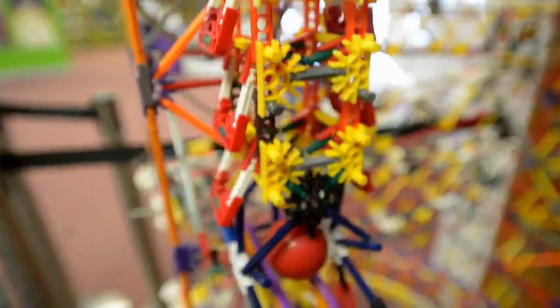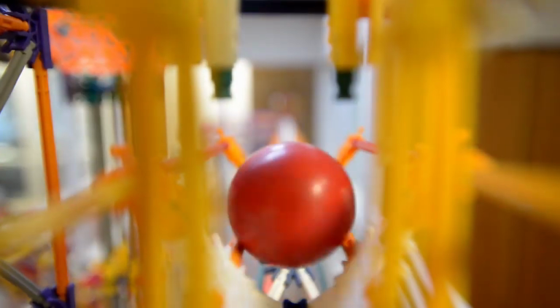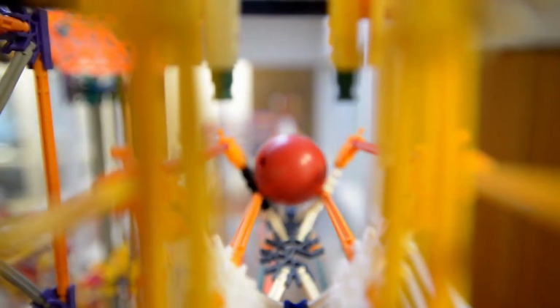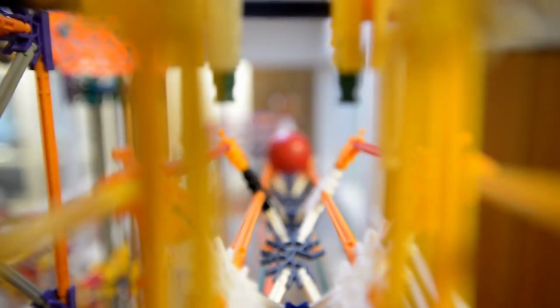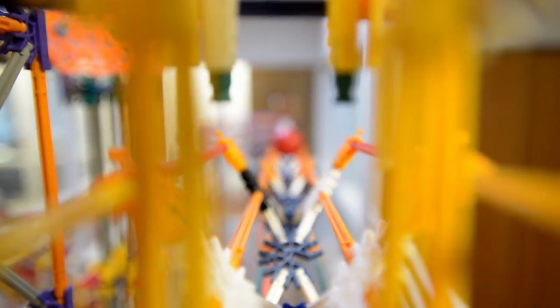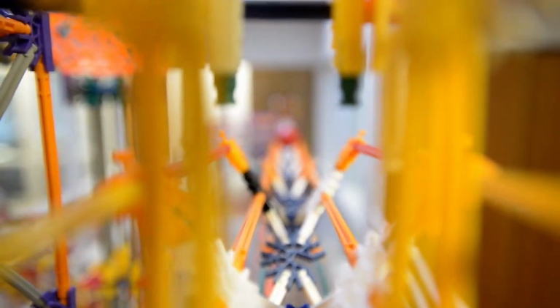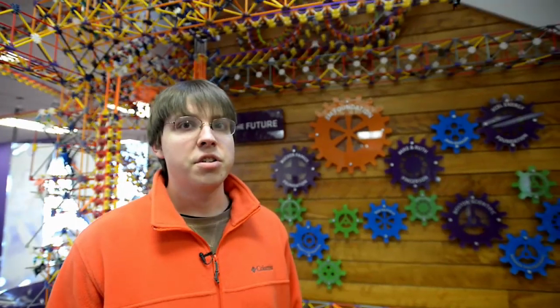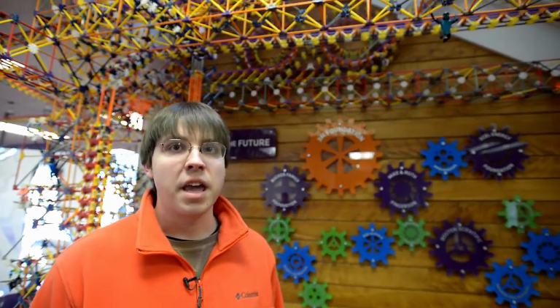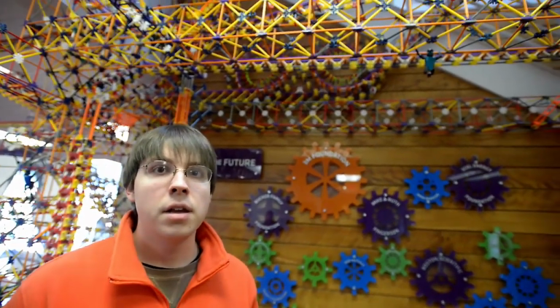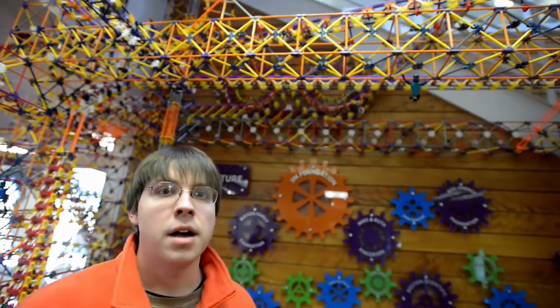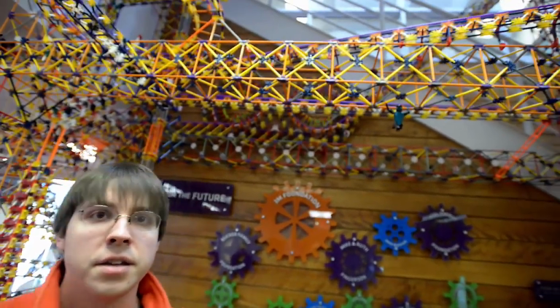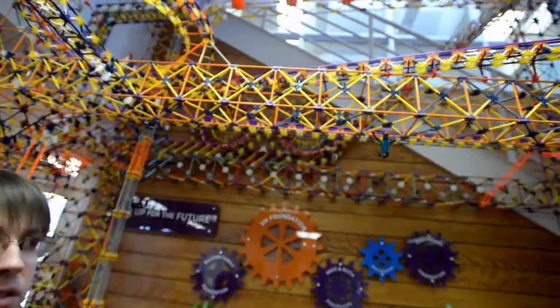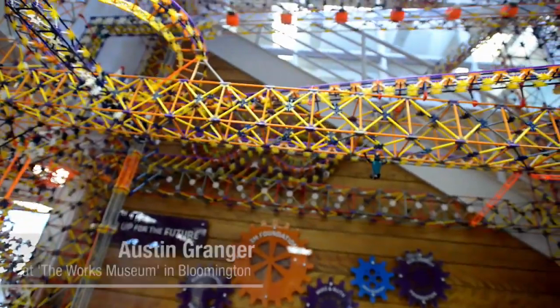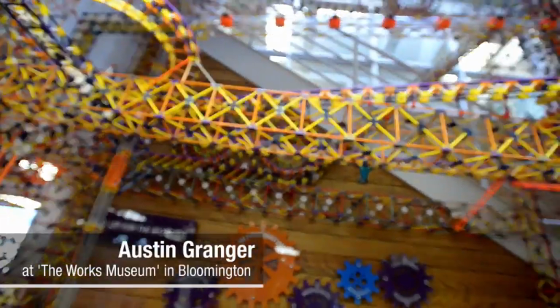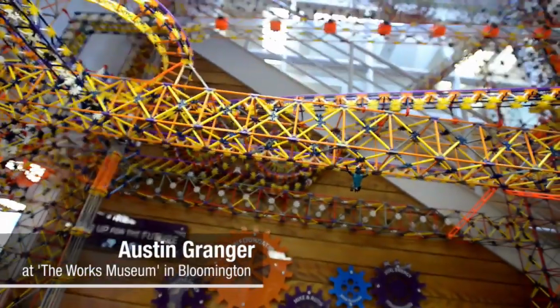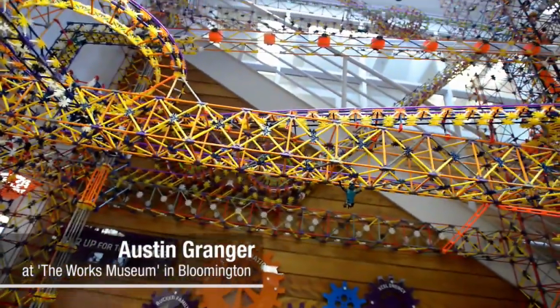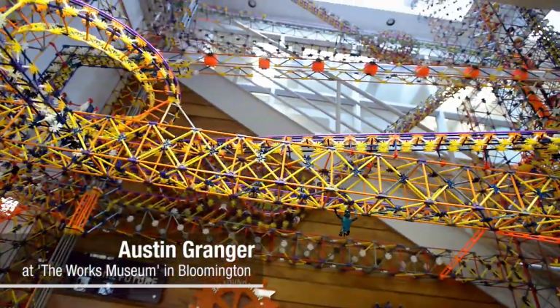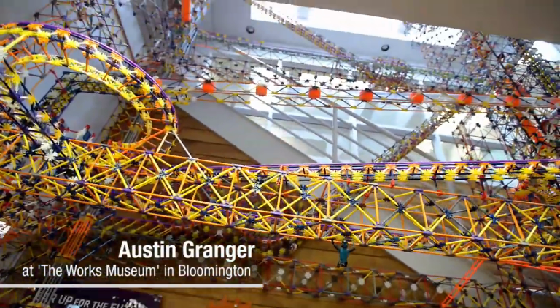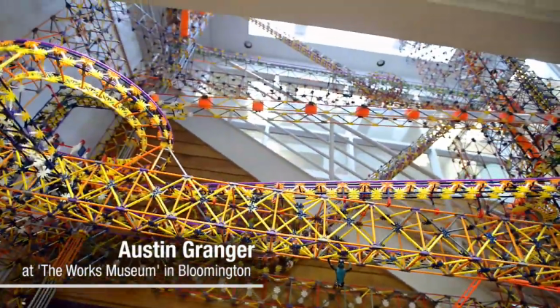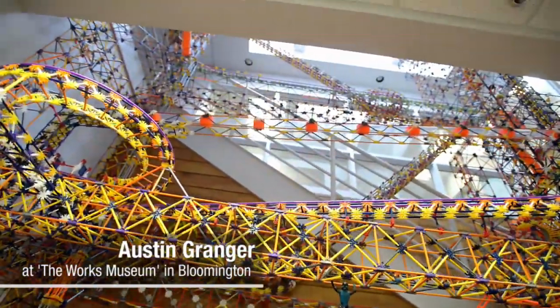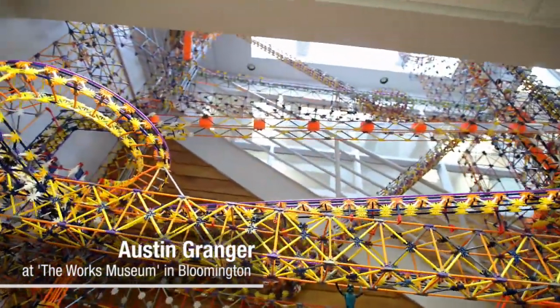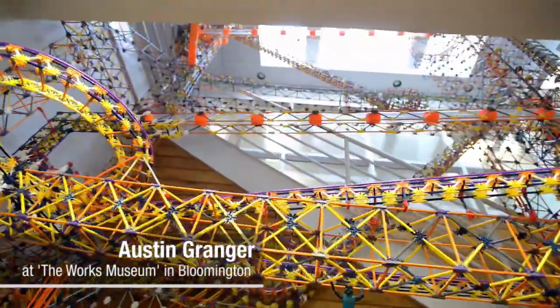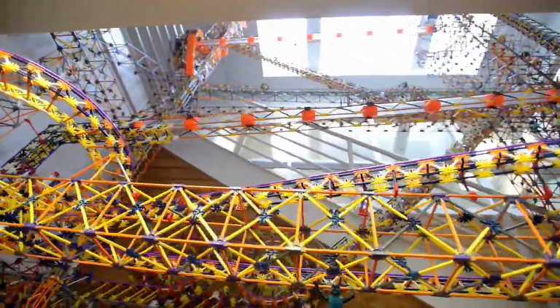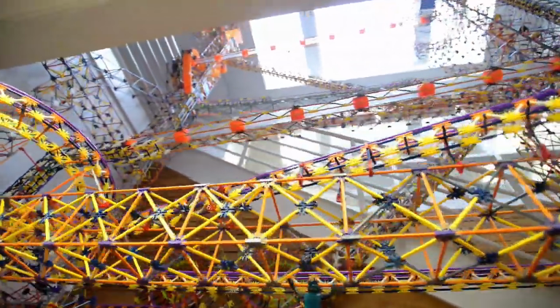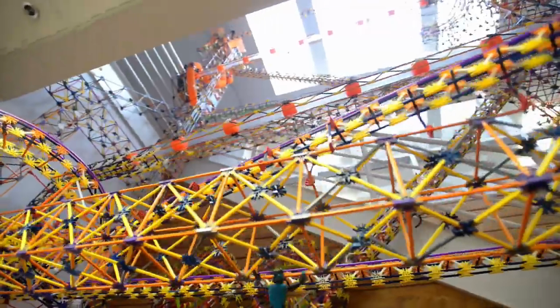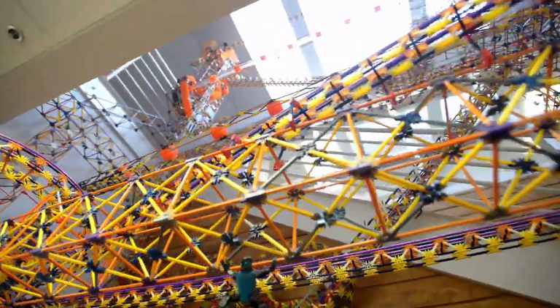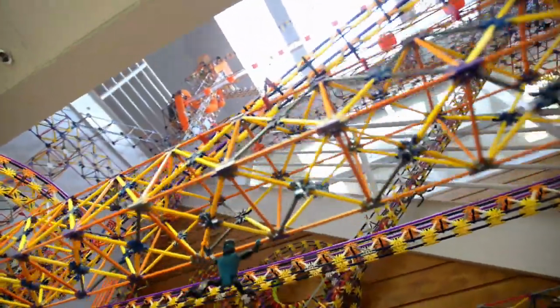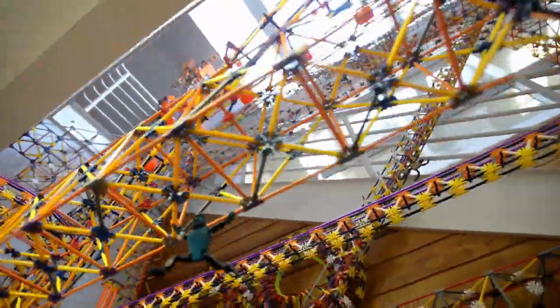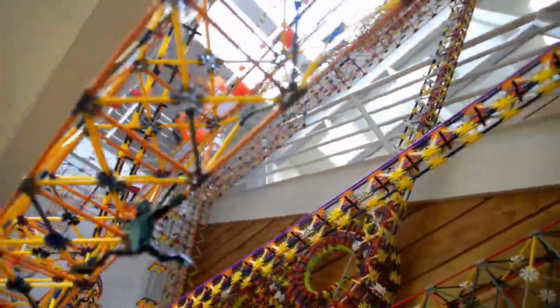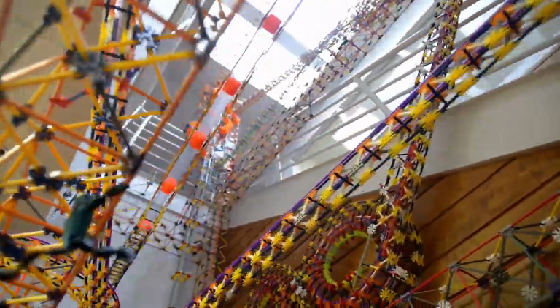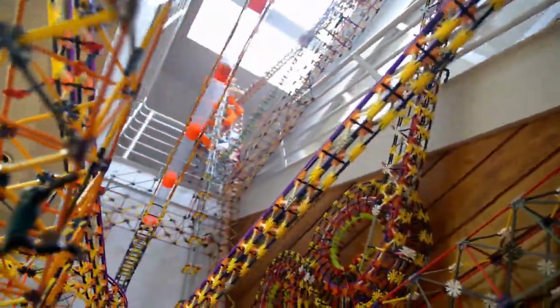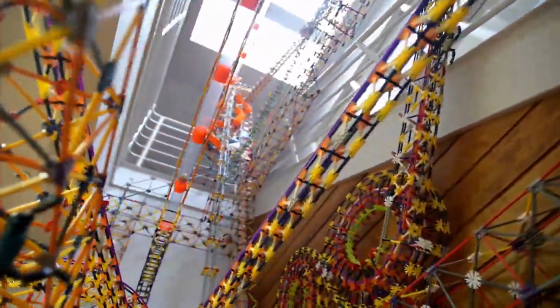A lot of the wow factor here is simply its sheer scale. It's so much taller and just generally so much larger than anything I or anyone else has built. It can be above you and below you and next to you.